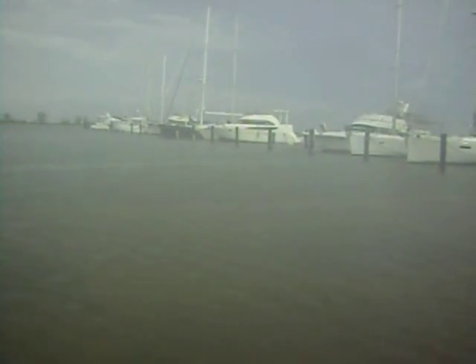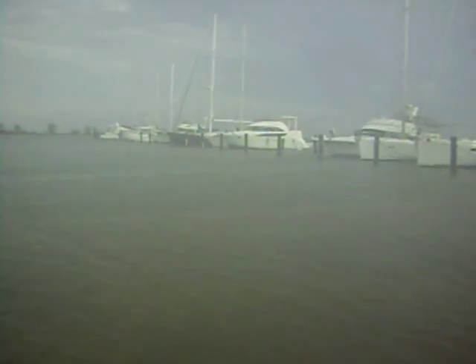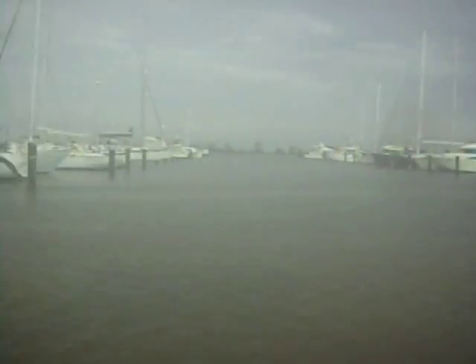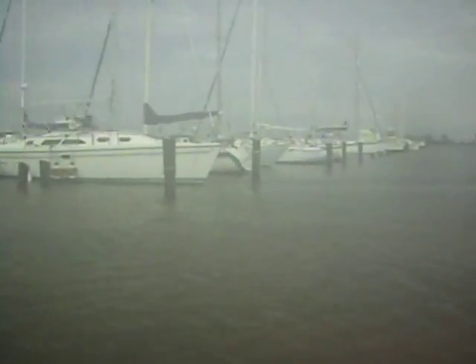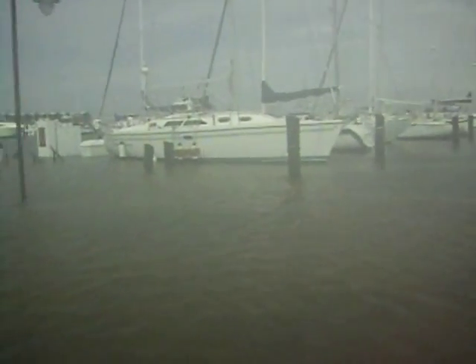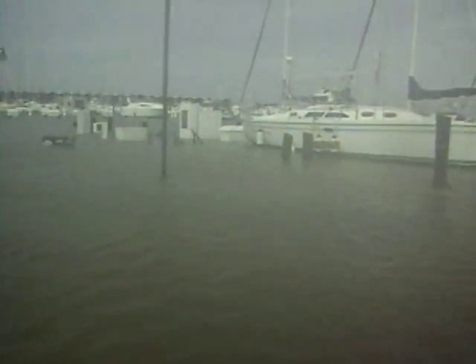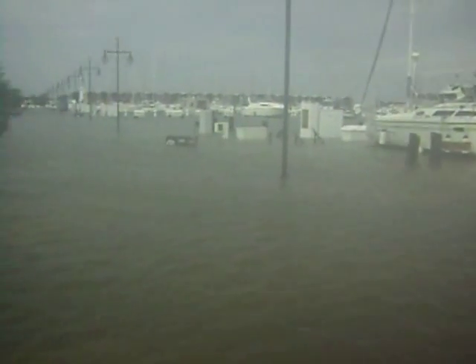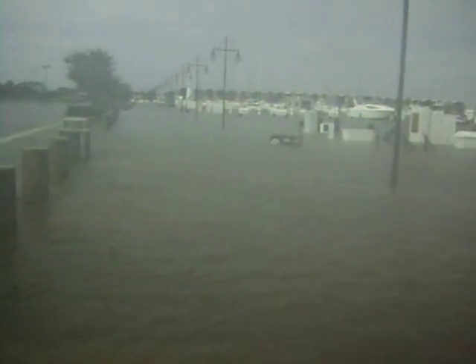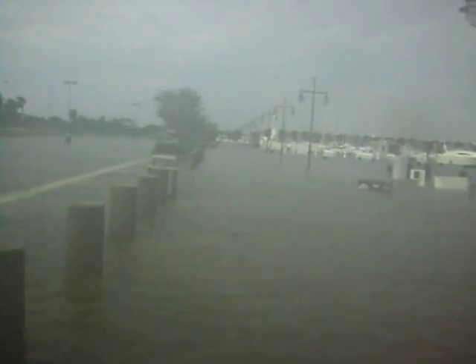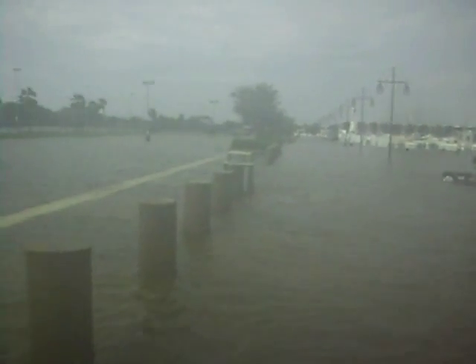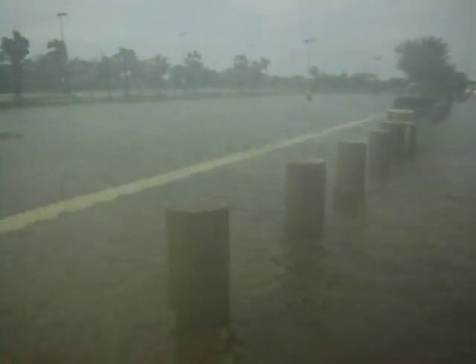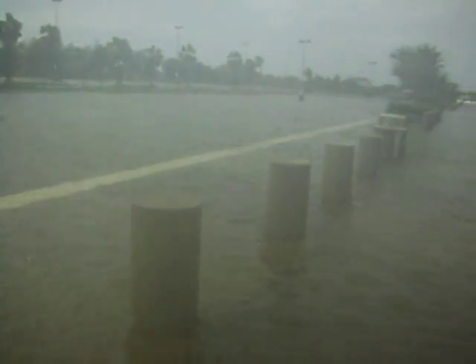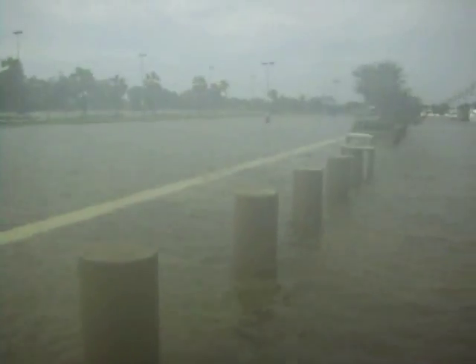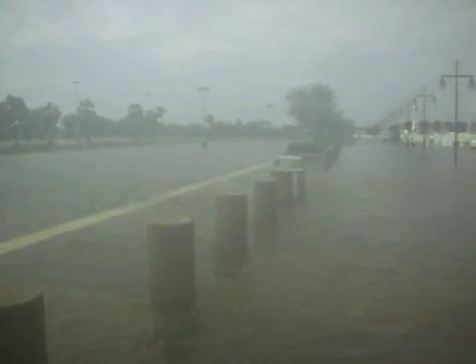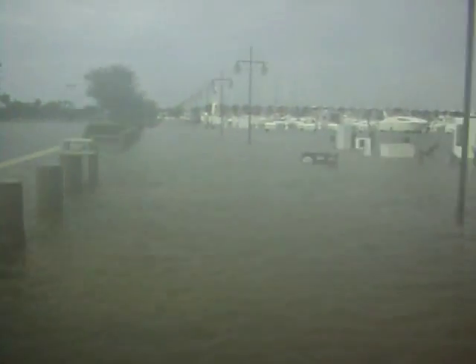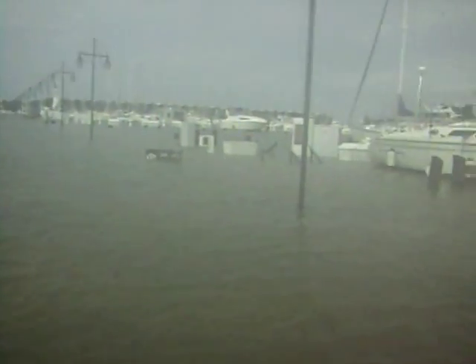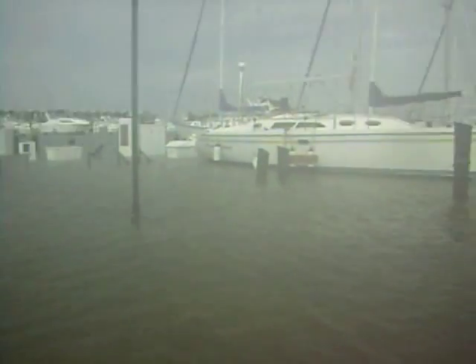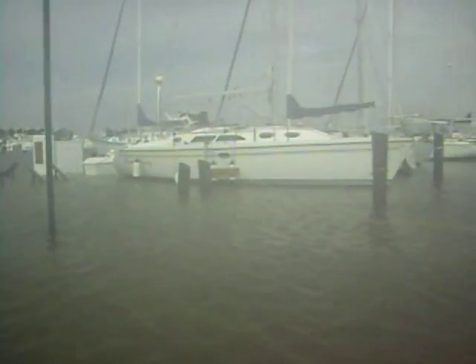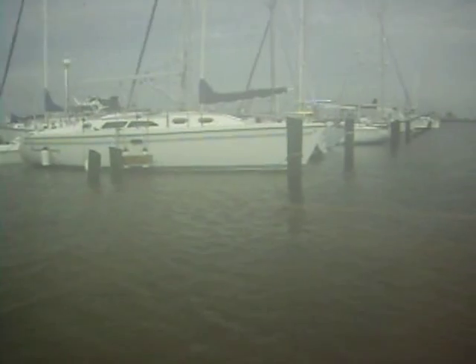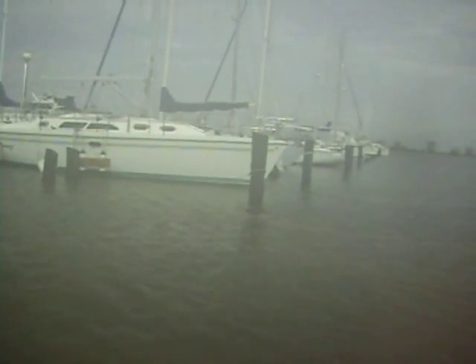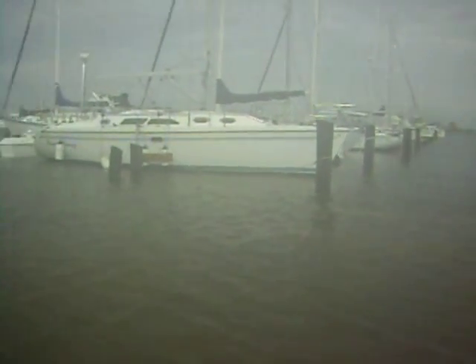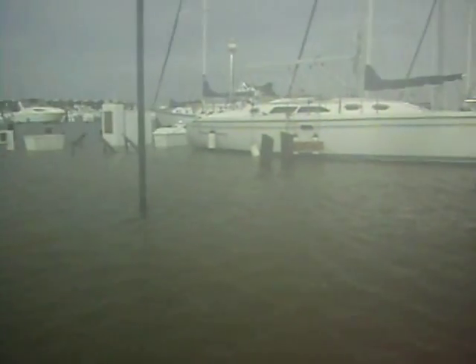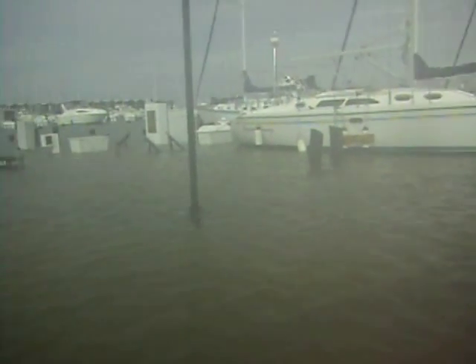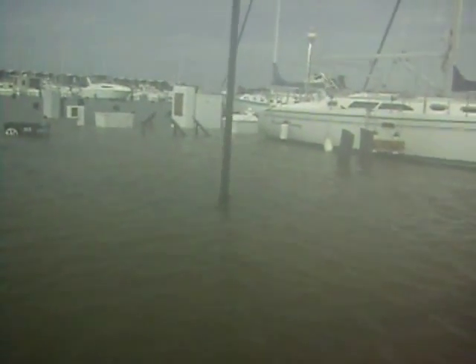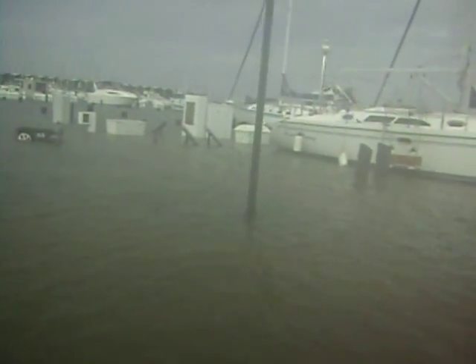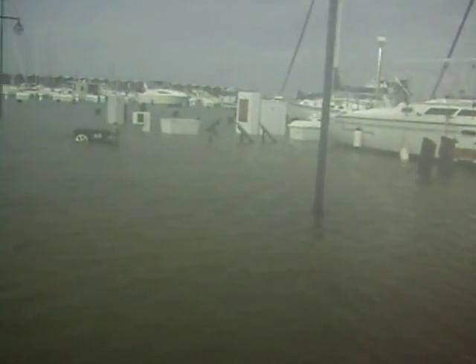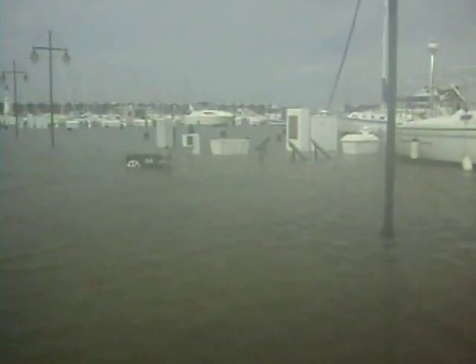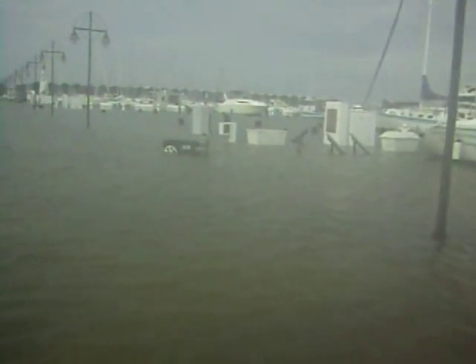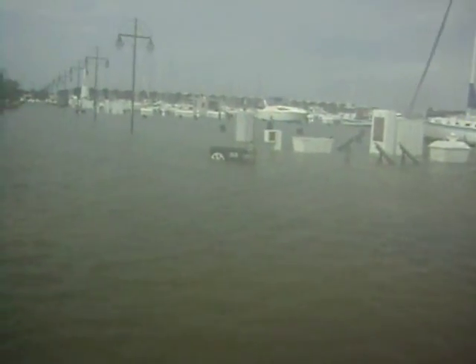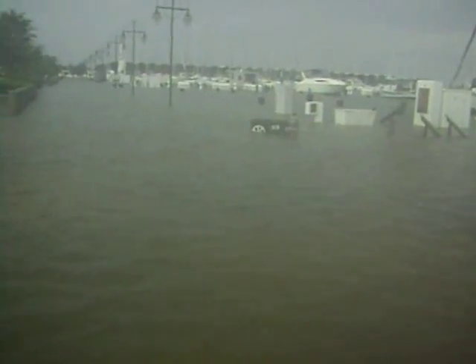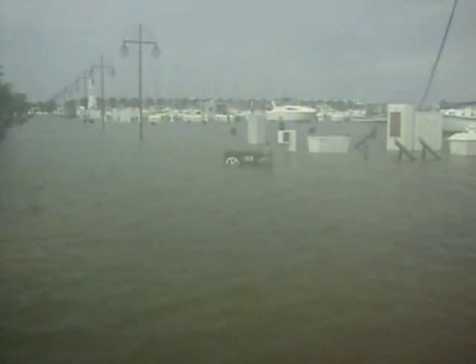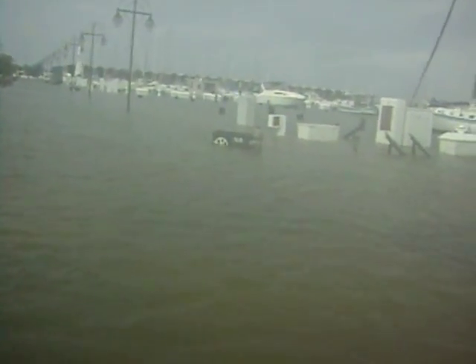Alright, here we go. The marina is still flooded, but the water has receded since we were here yesterday. We're going to go take a look around.